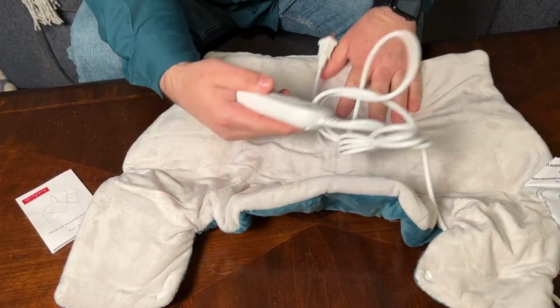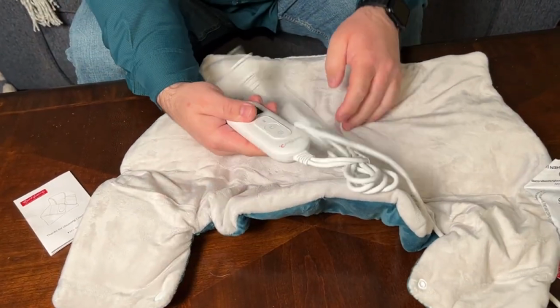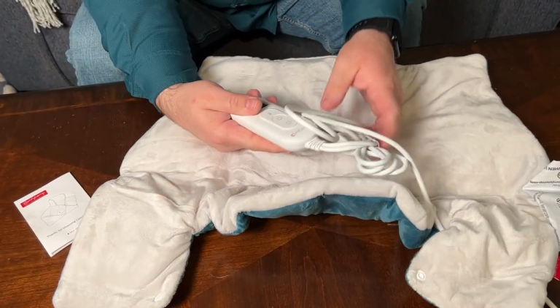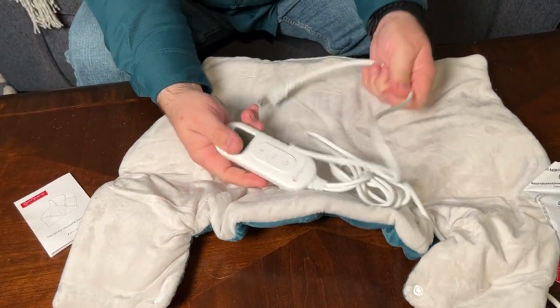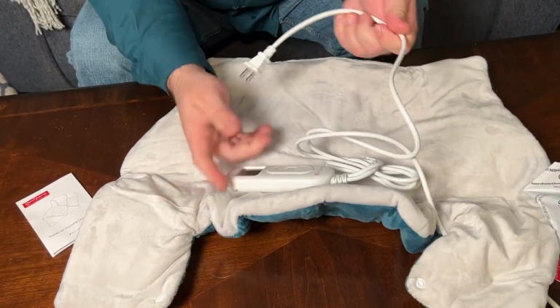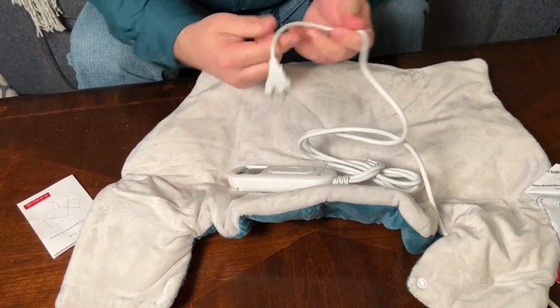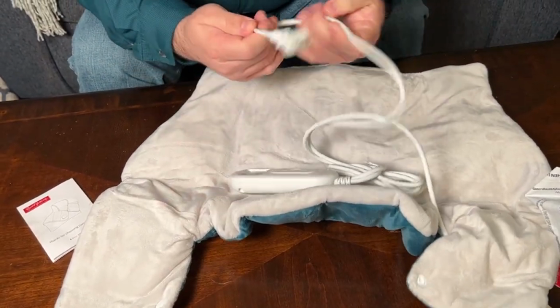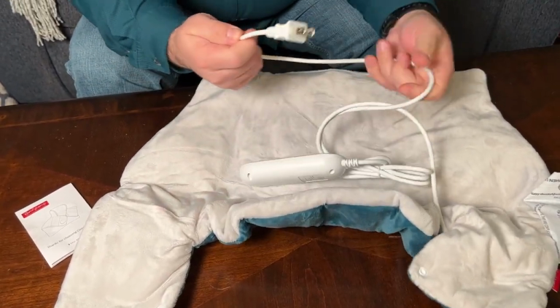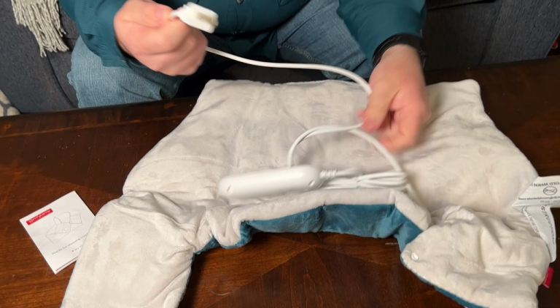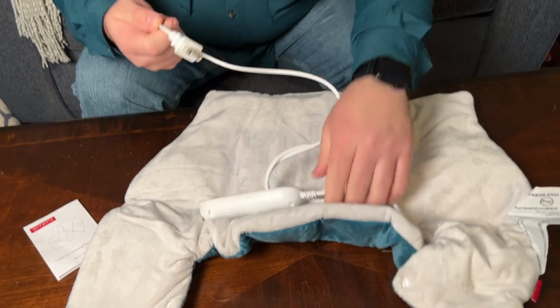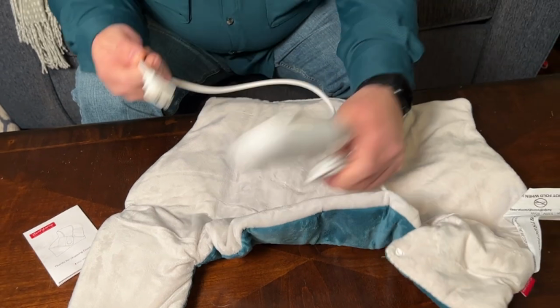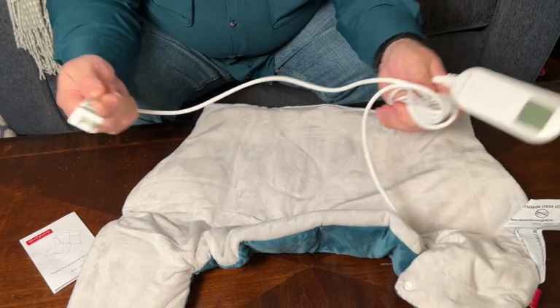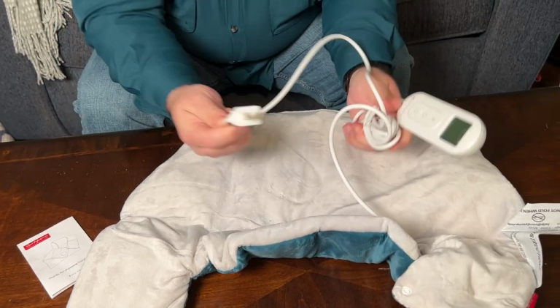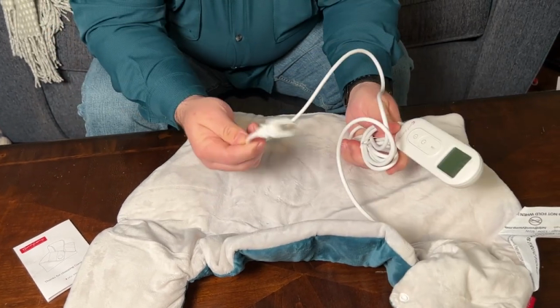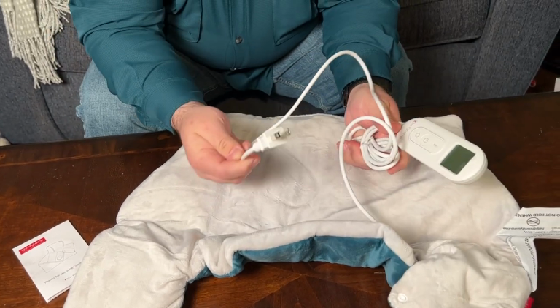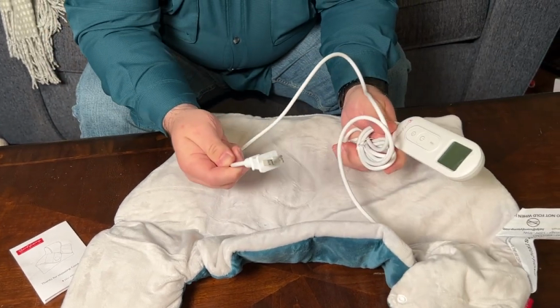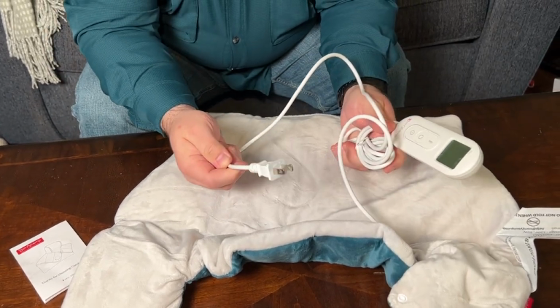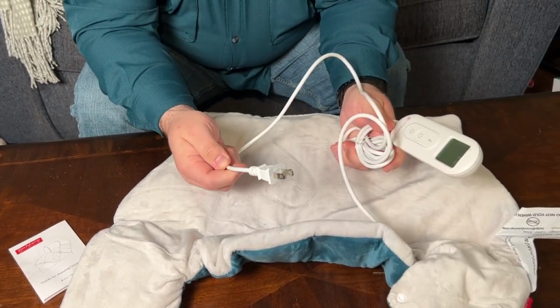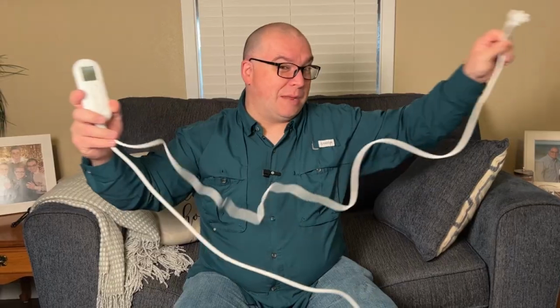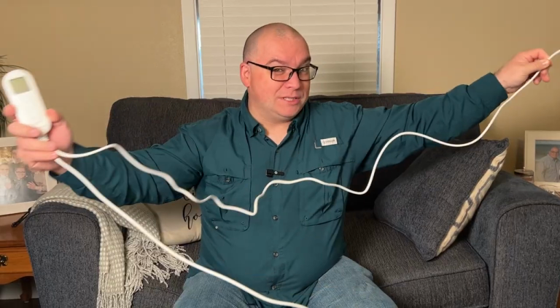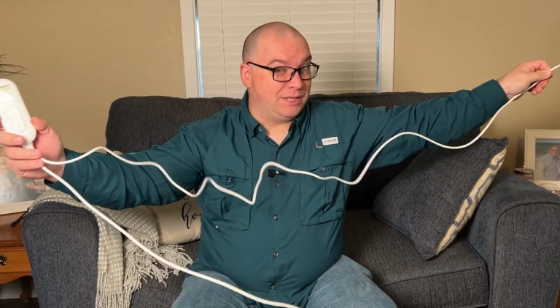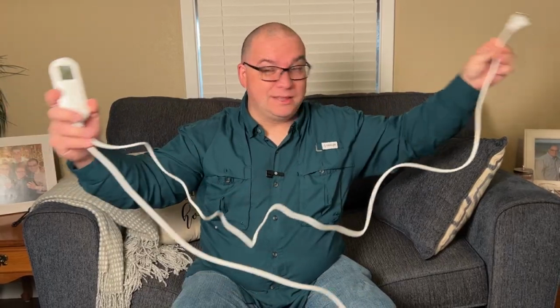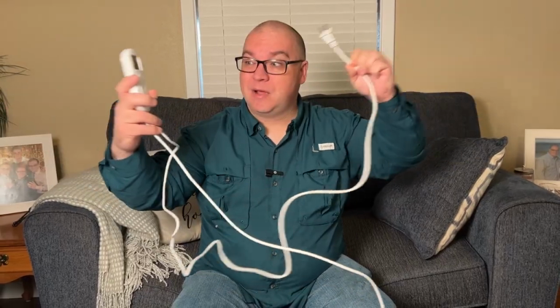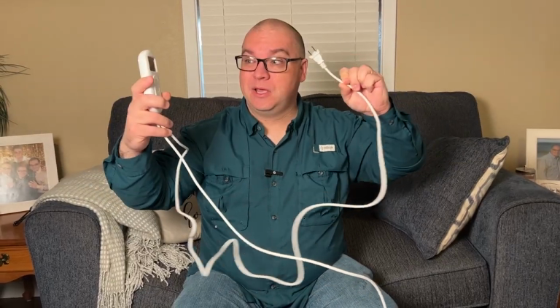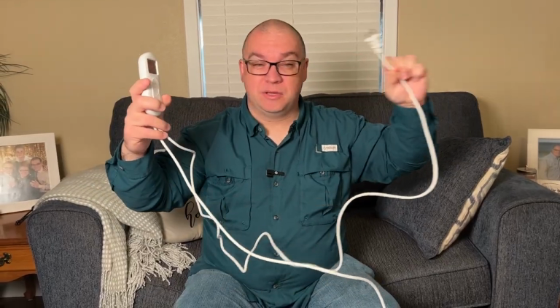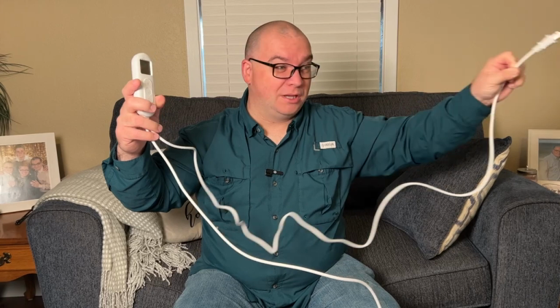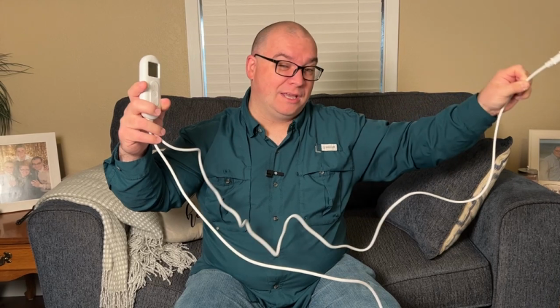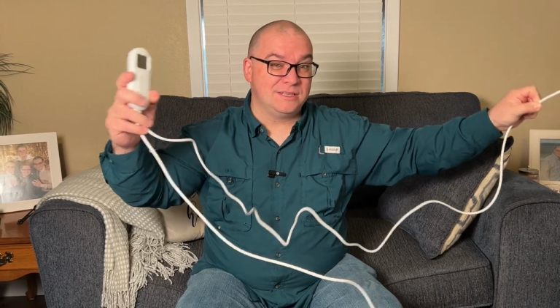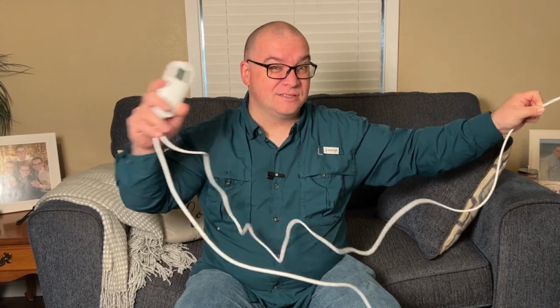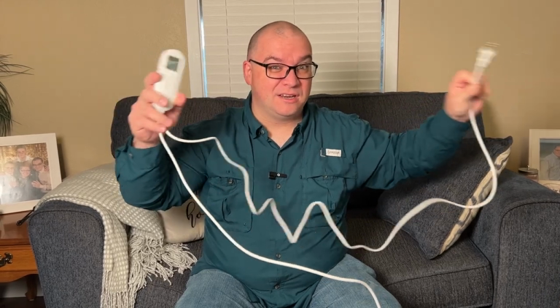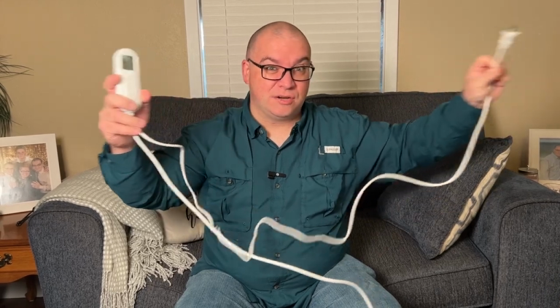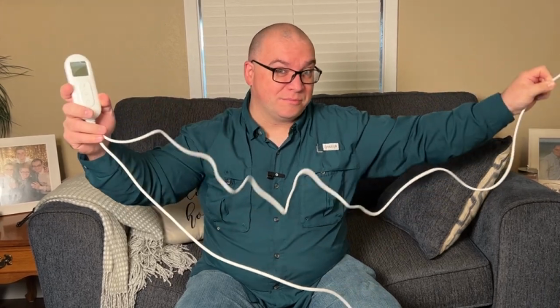You have the controller with a cord that you can plug into a 110 outlet. The cable is pretty lengthy, so you can plug it in and still sit in a chair or something.